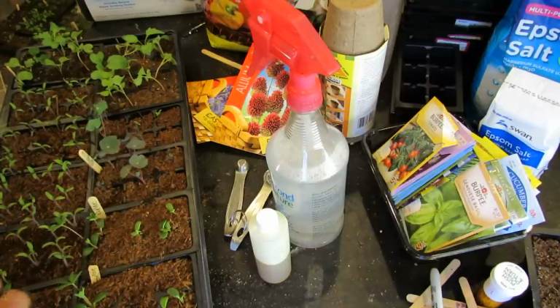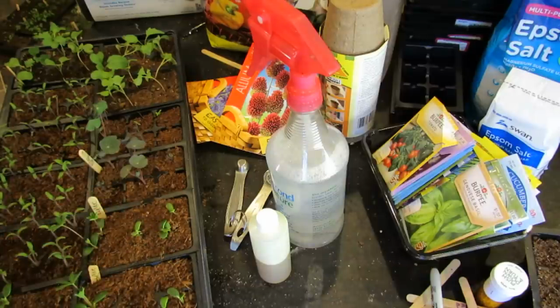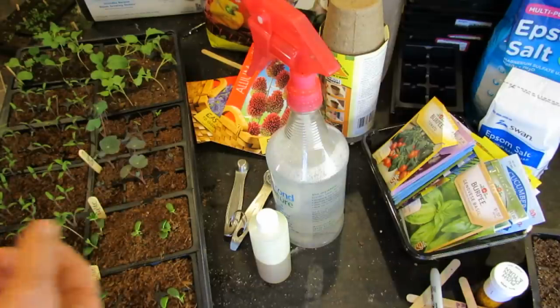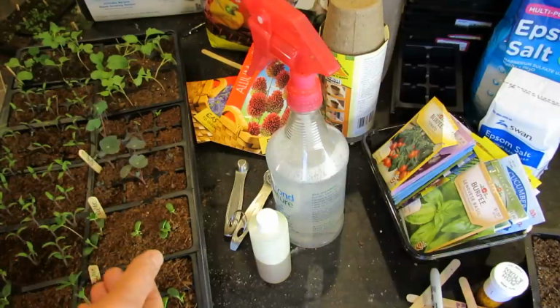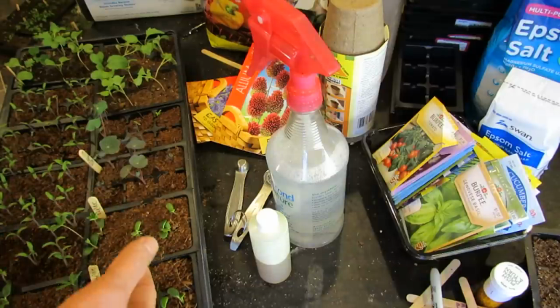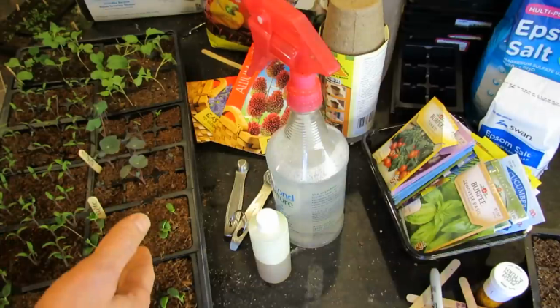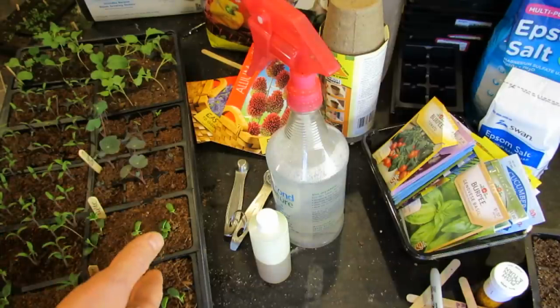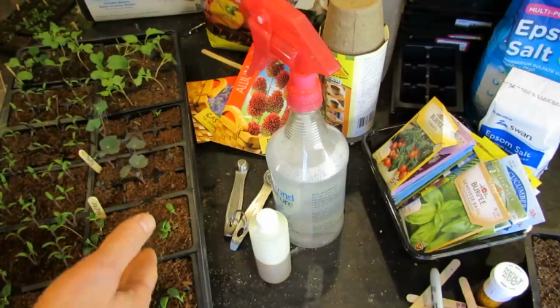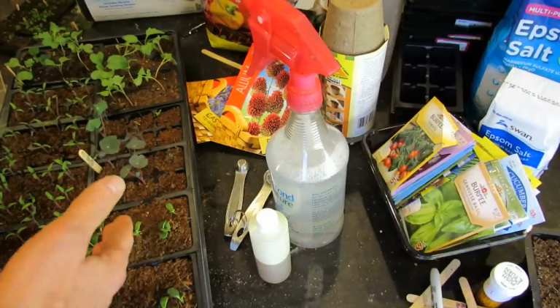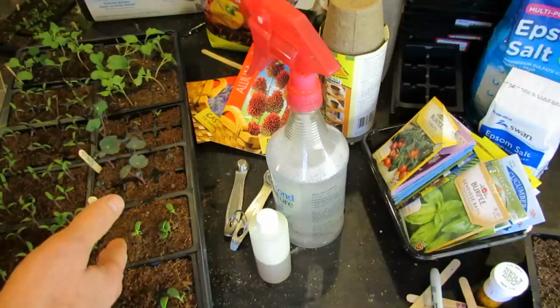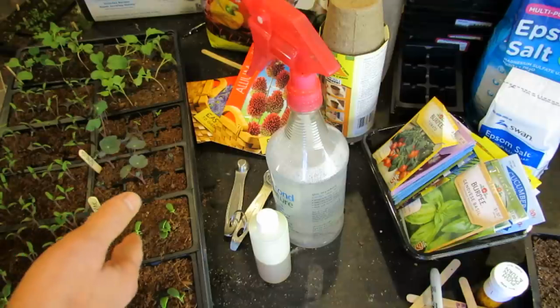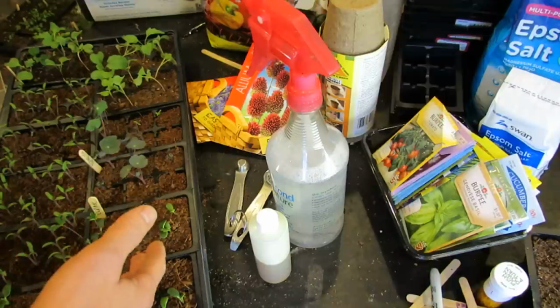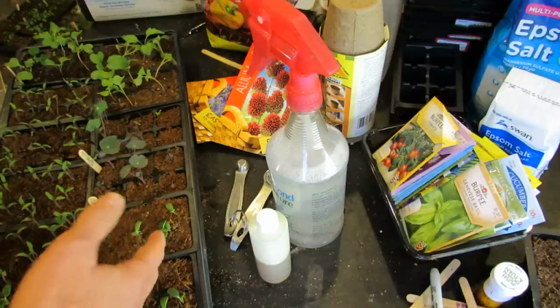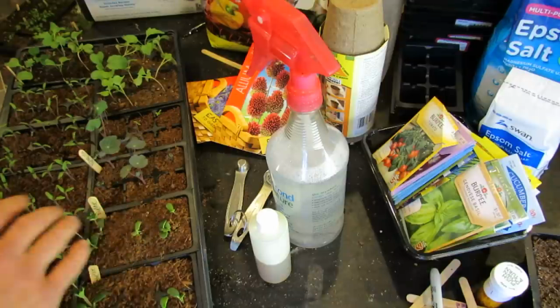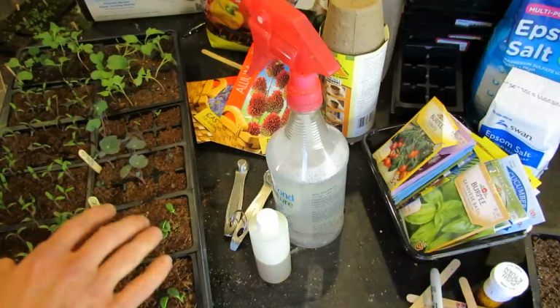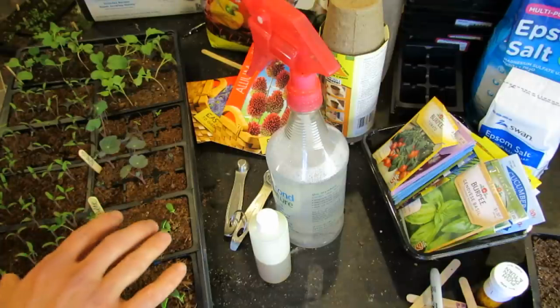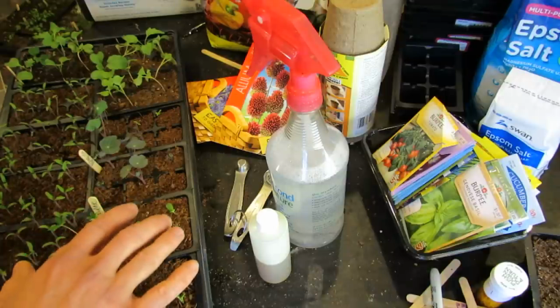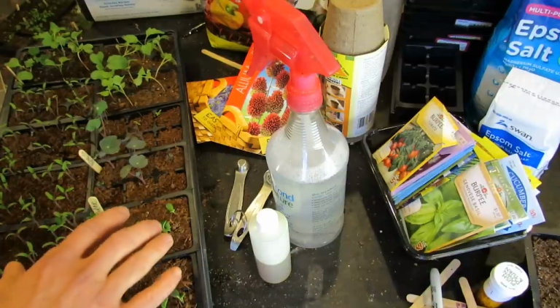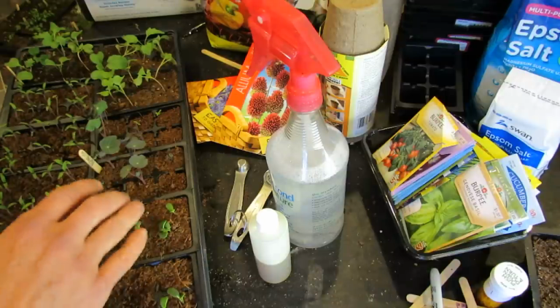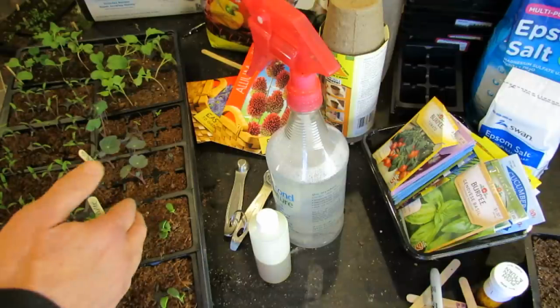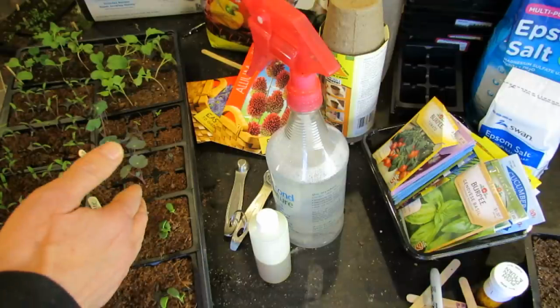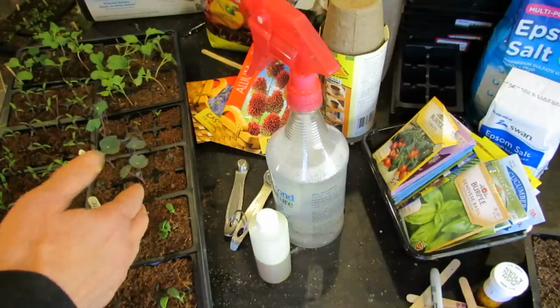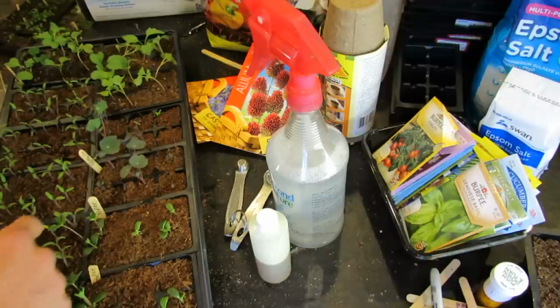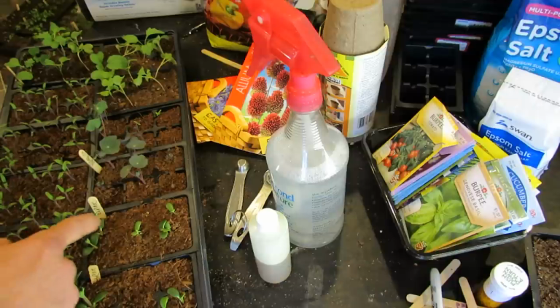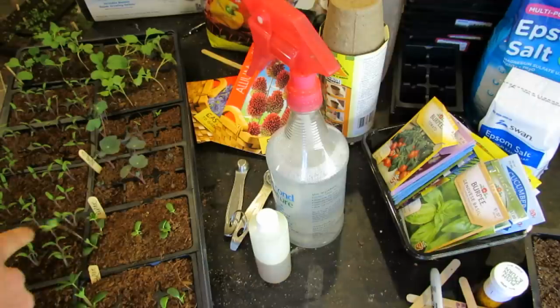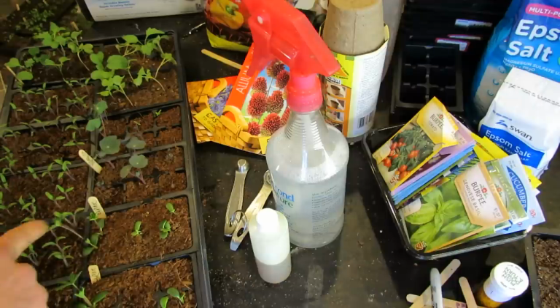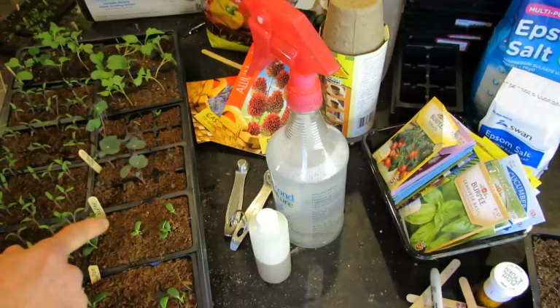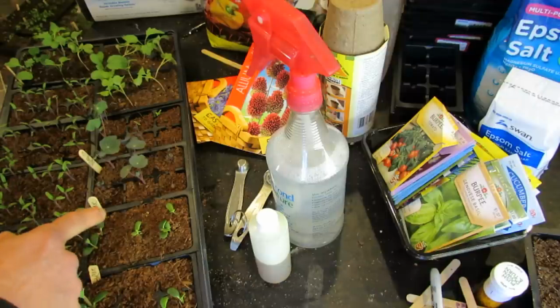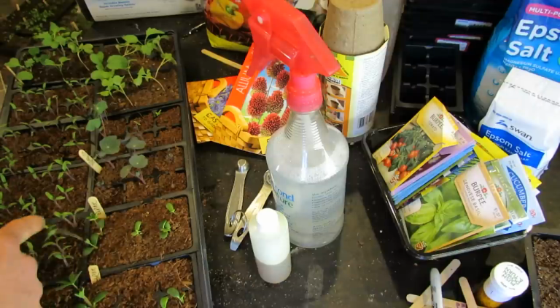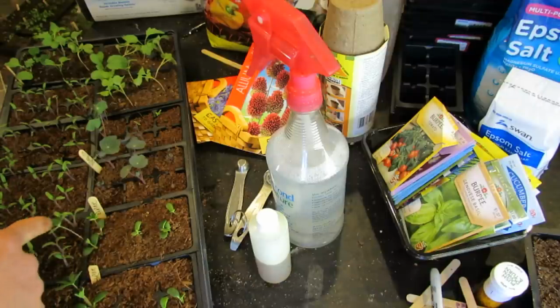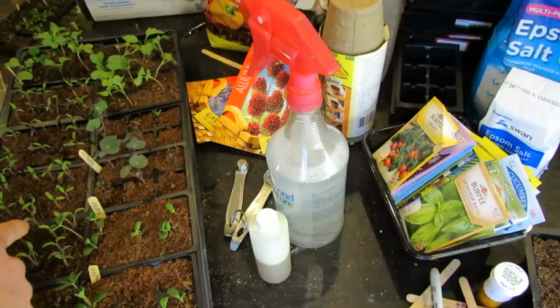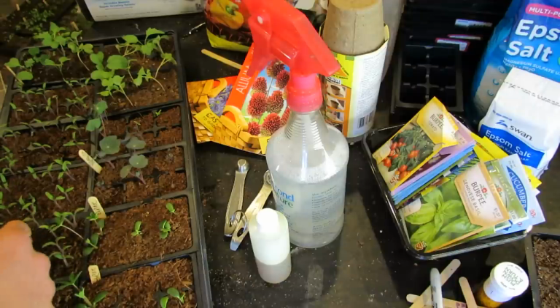Every year you're going to probably get green algae, you're going to get mold, you're going to get fungus. Not all of it is bad for your plants, but sometimes you can get something like damping off disease that can kill your seedlings.